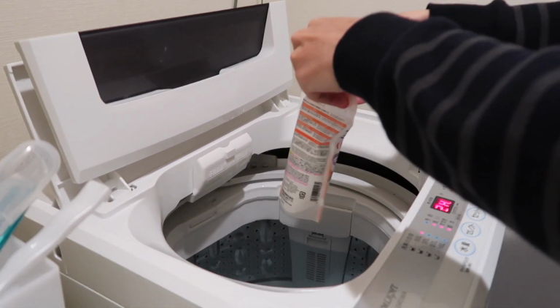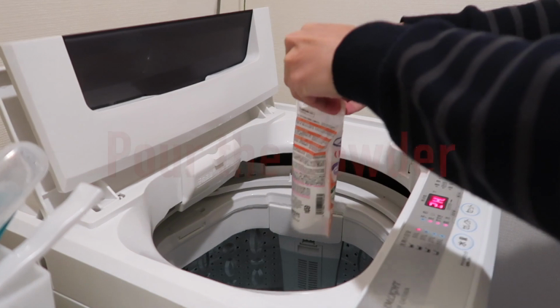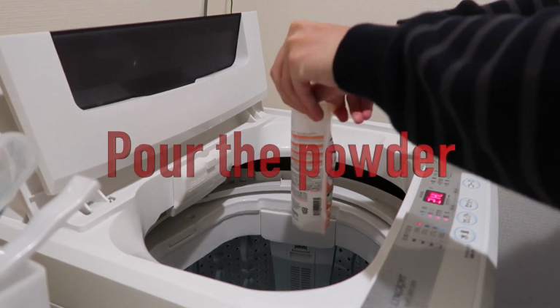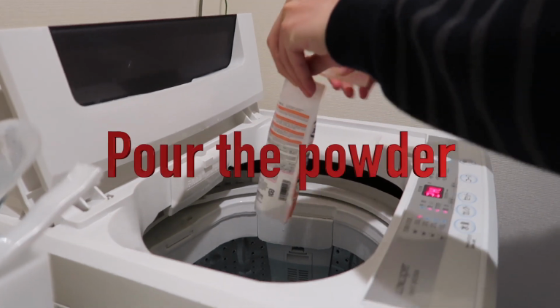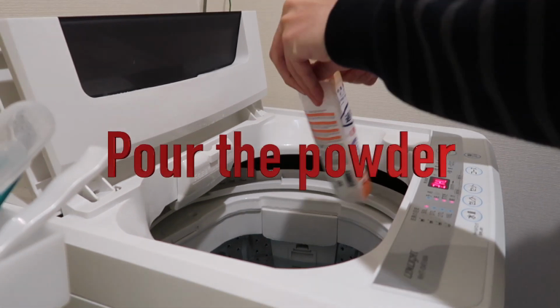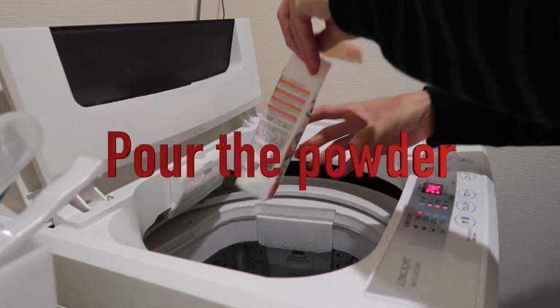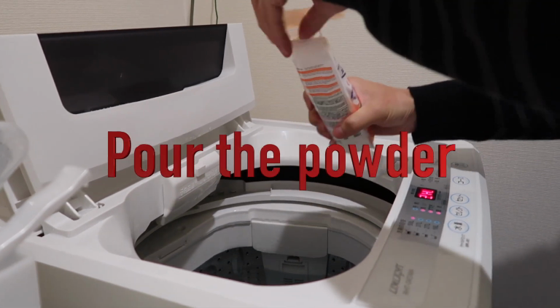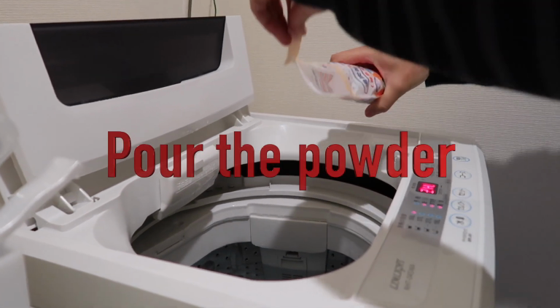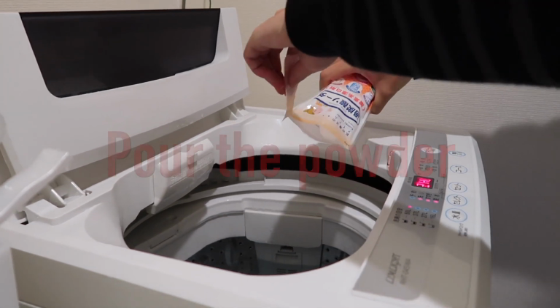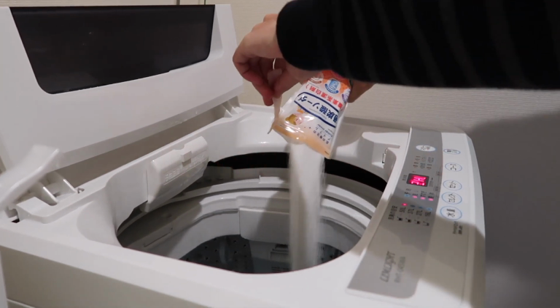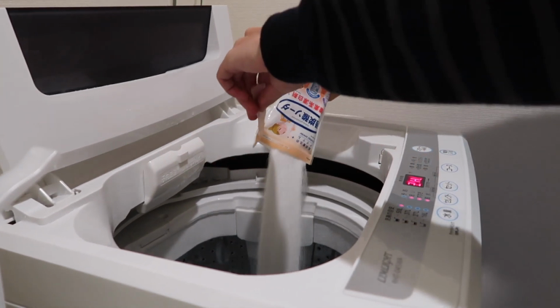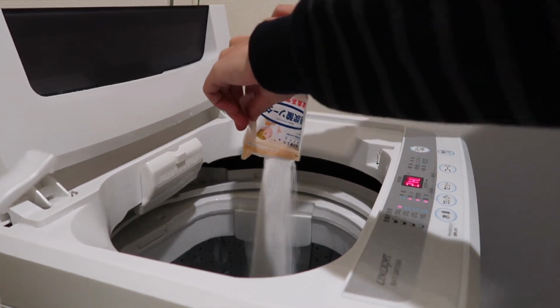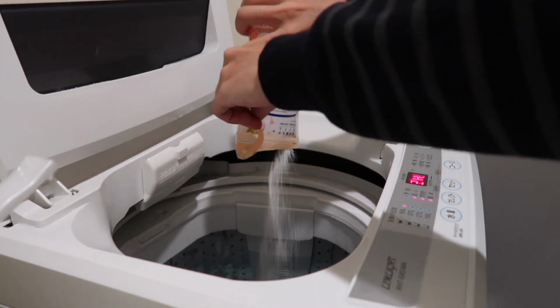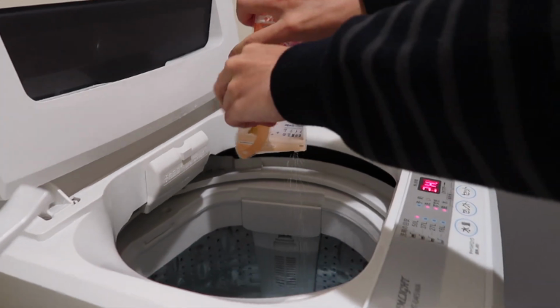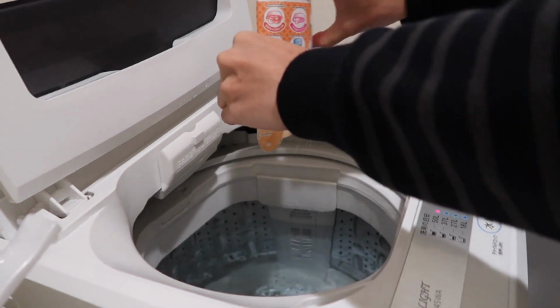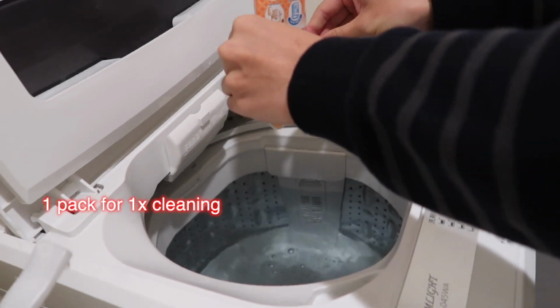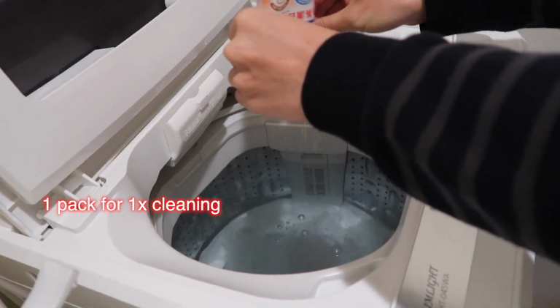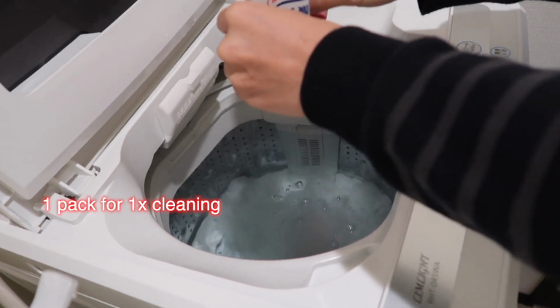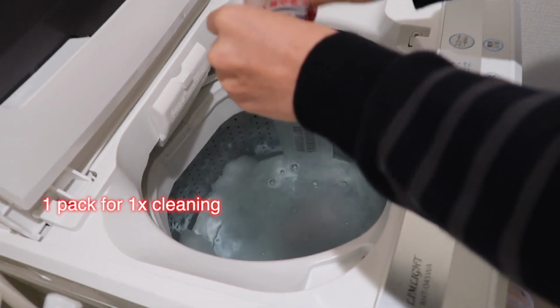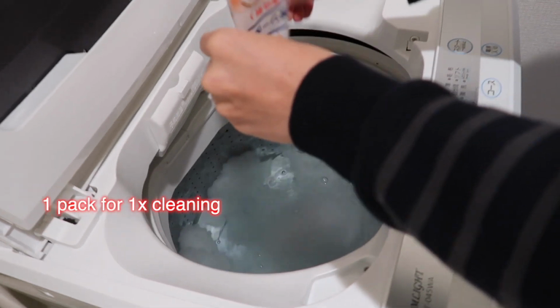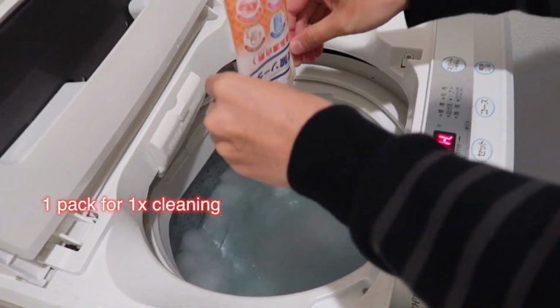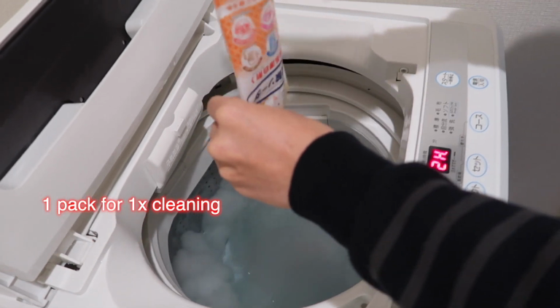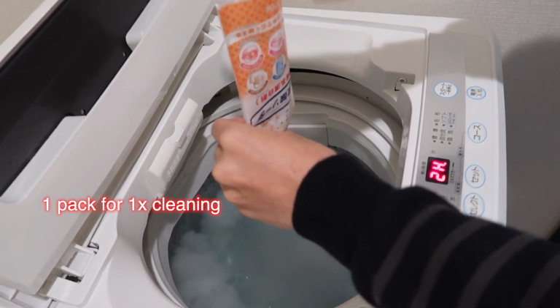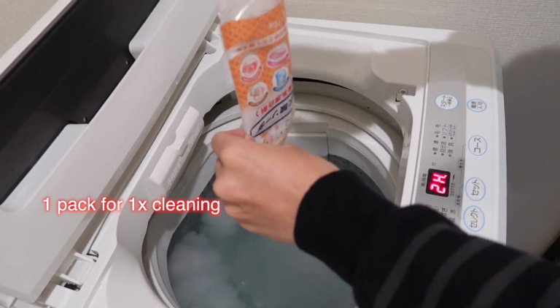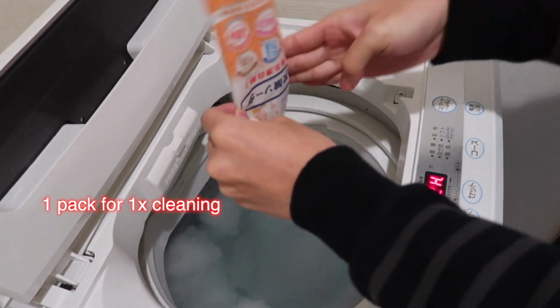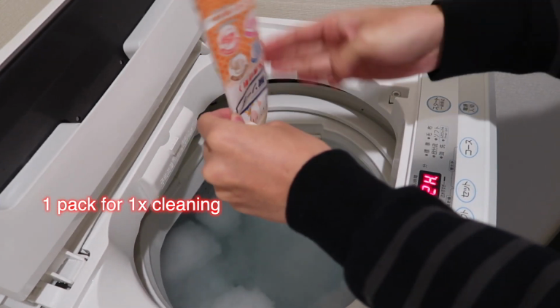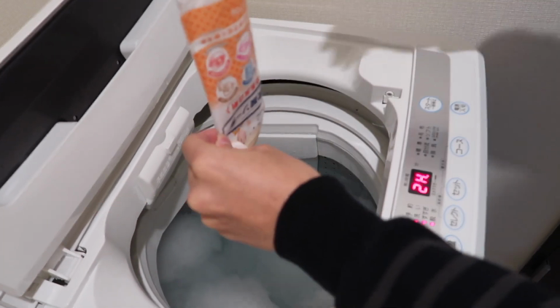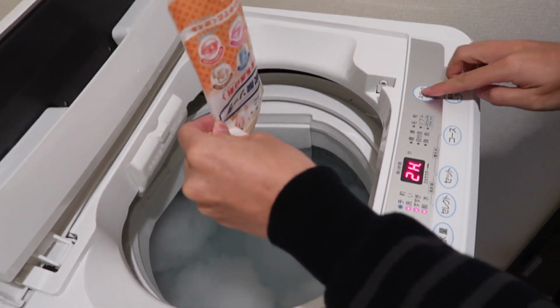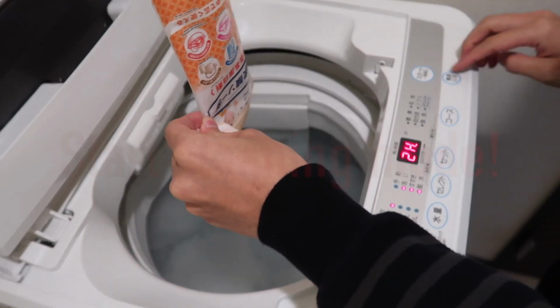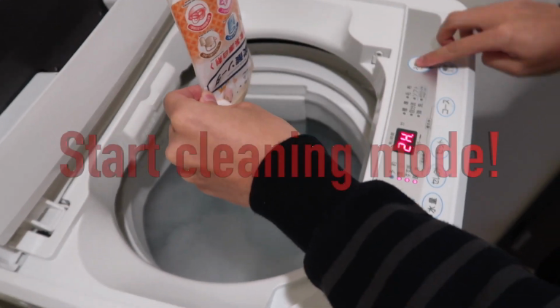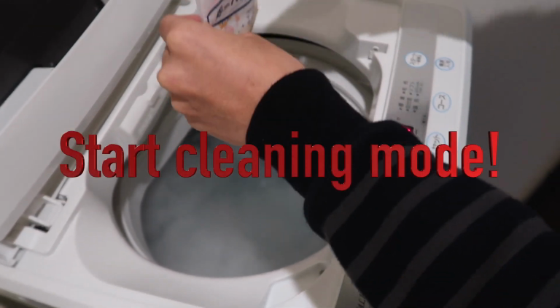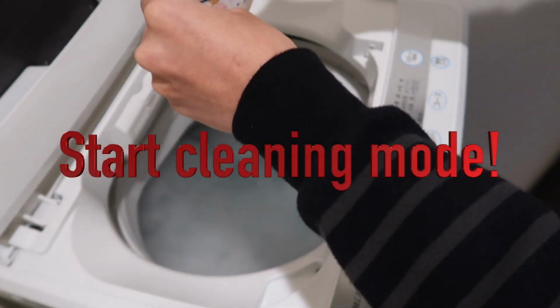After that, you can pour the powder — pour all of it. One pack of sodium percarbonate for one time washing. And then, start your machine.